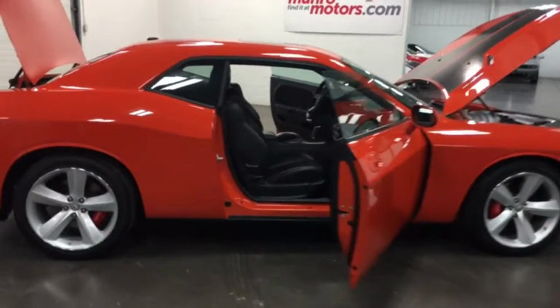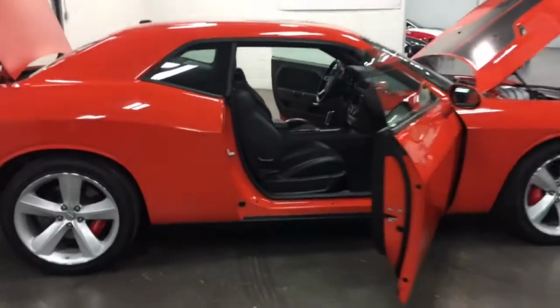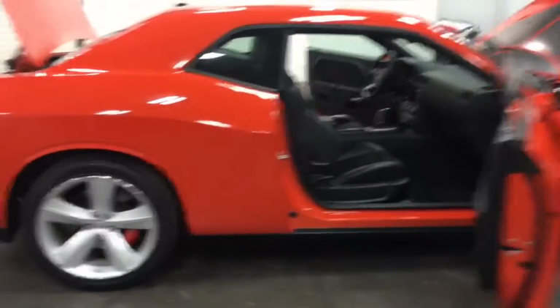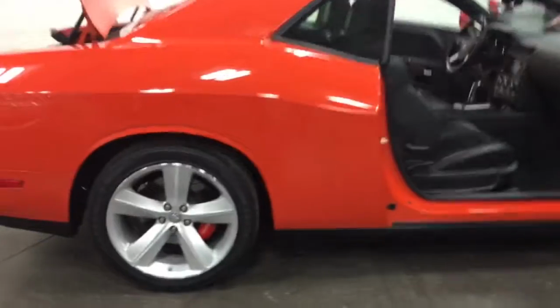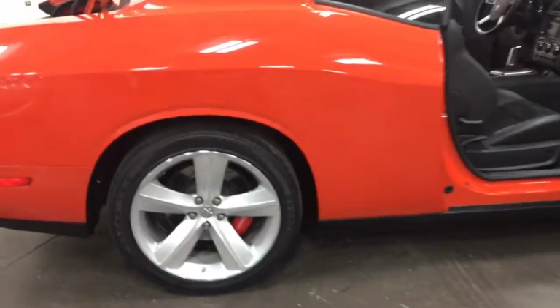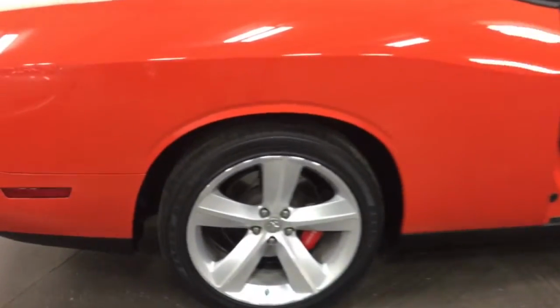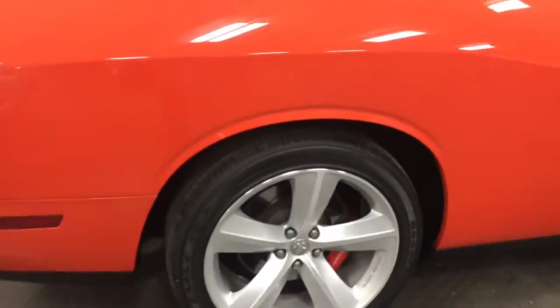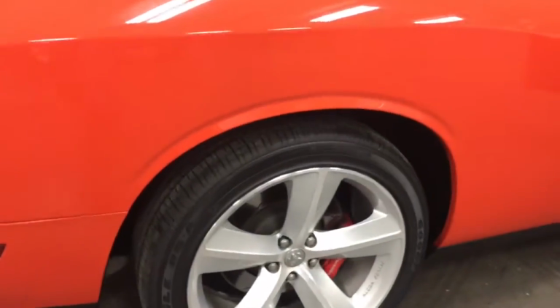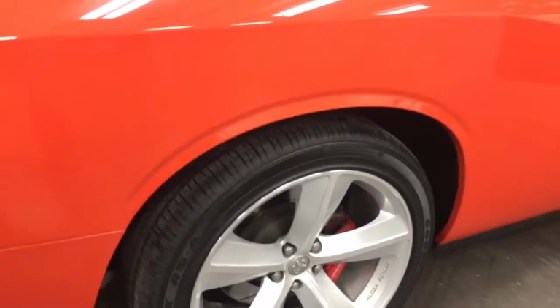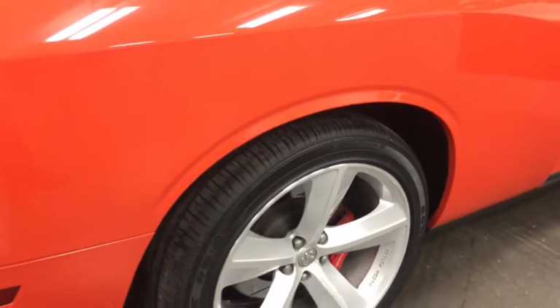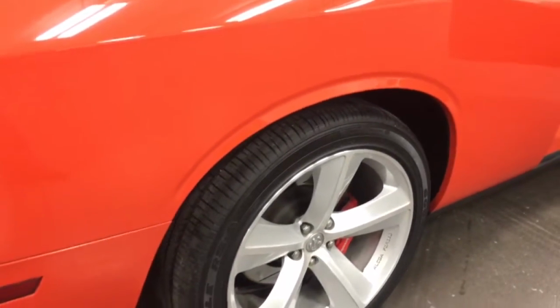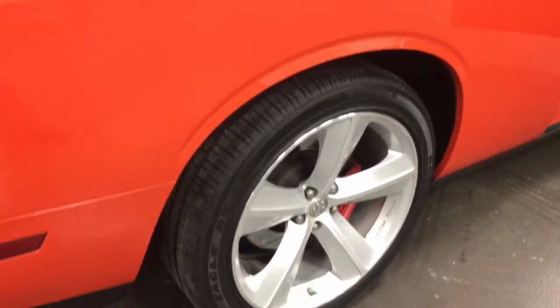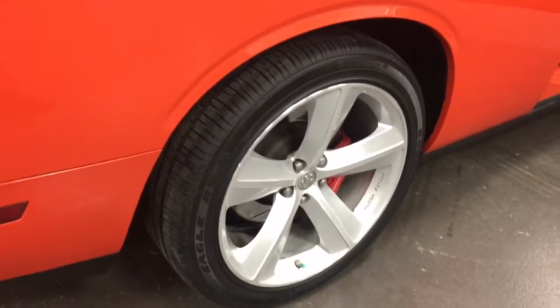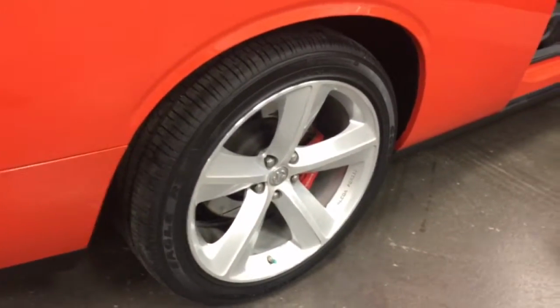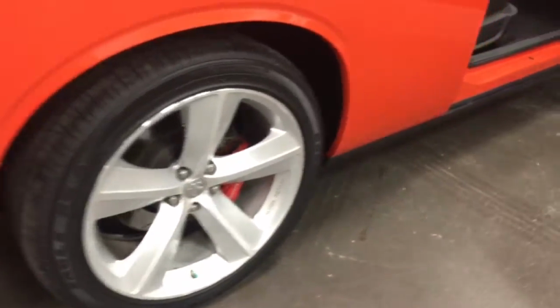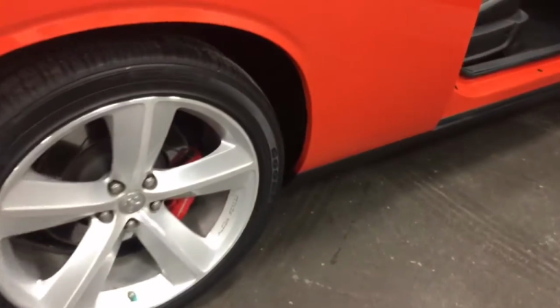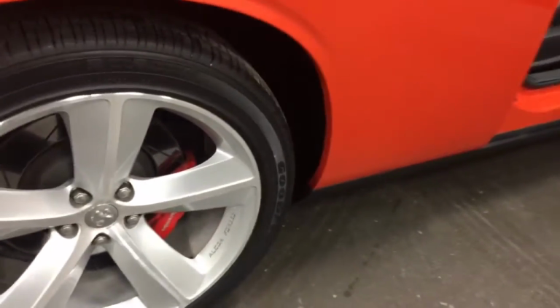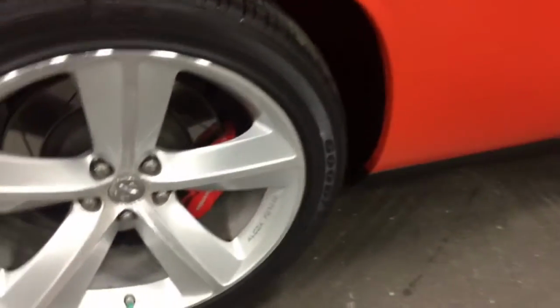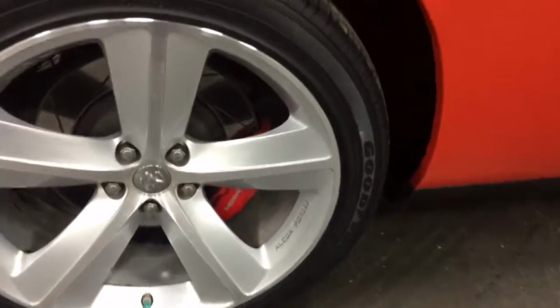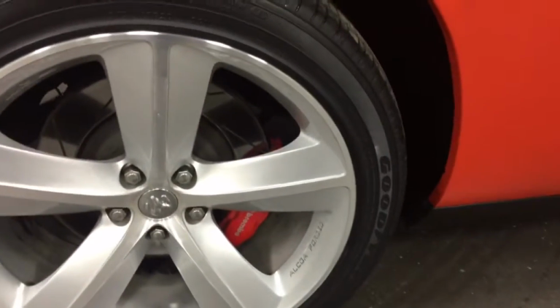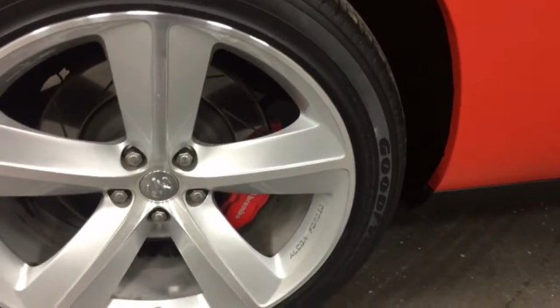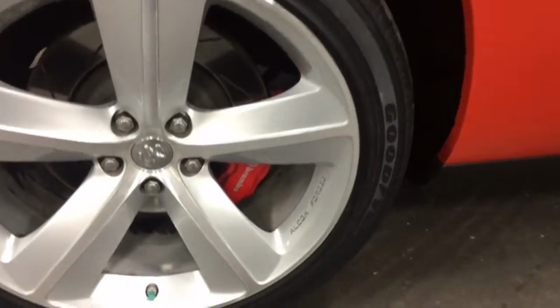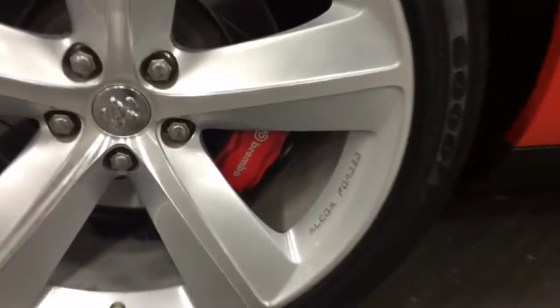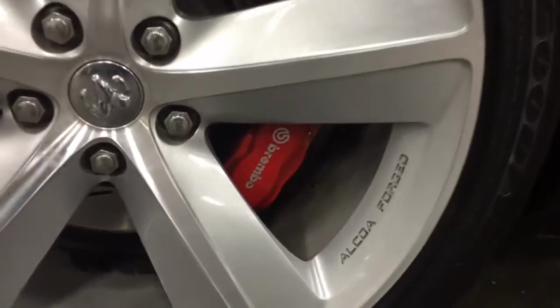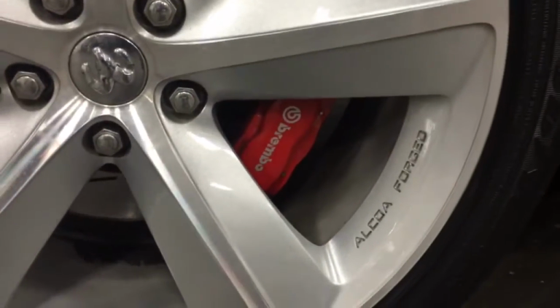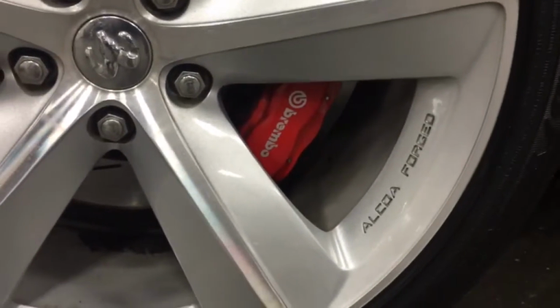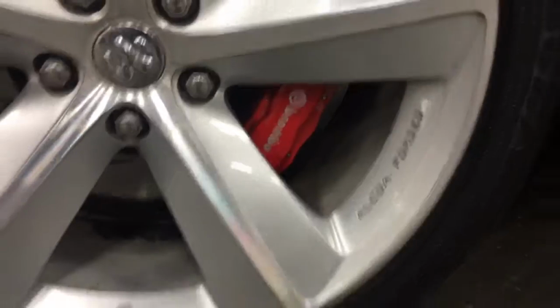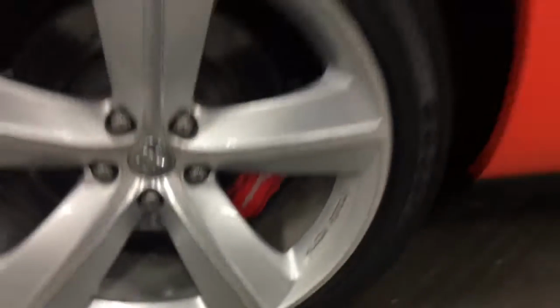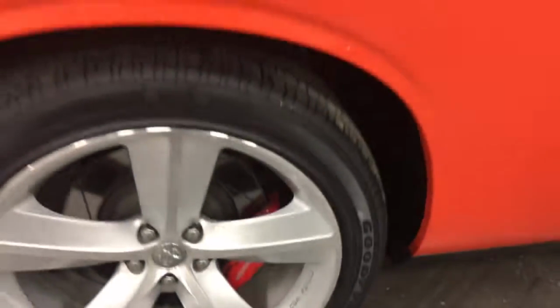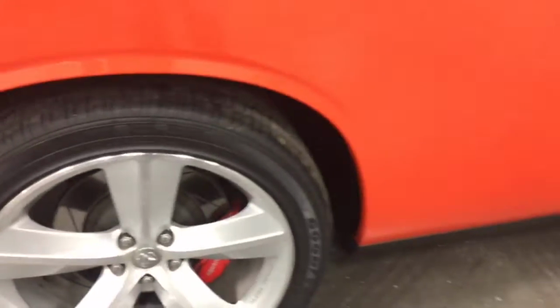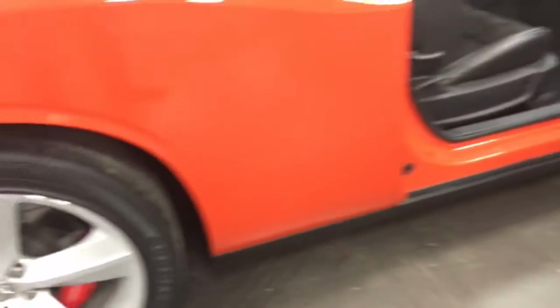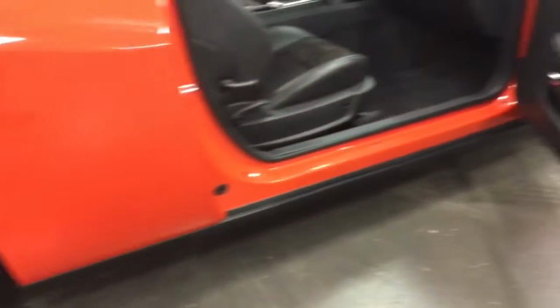It's got brand new Eagle RSA Performance tires, absolutely brand new. This vehicle comes with four-piston Brembo brakes — you can see the Brembo right there — so all-around four-piston Brembos.